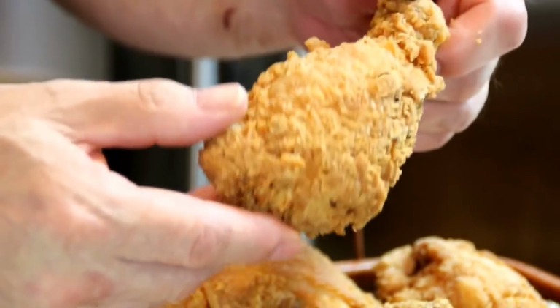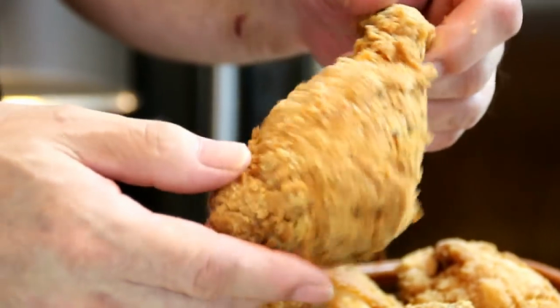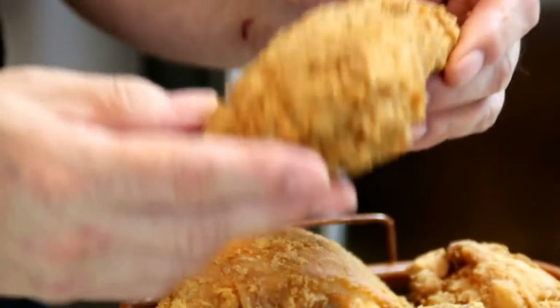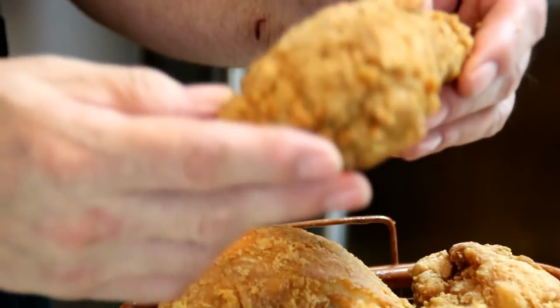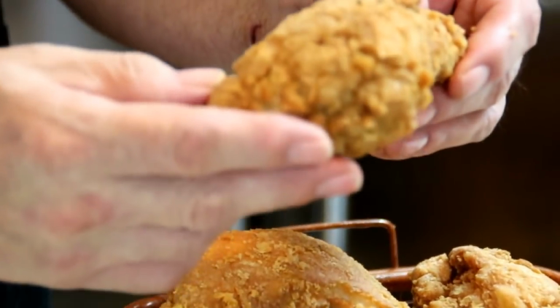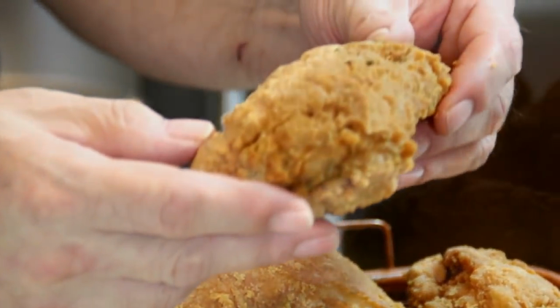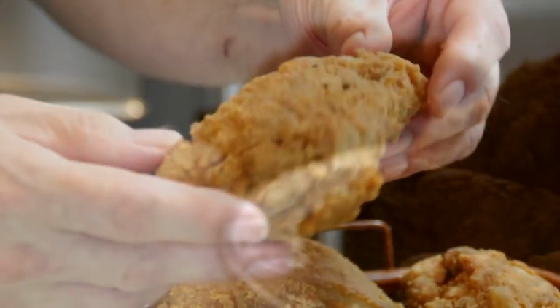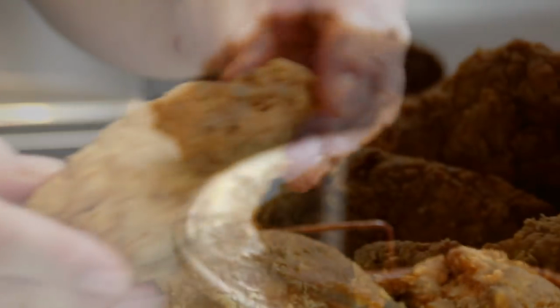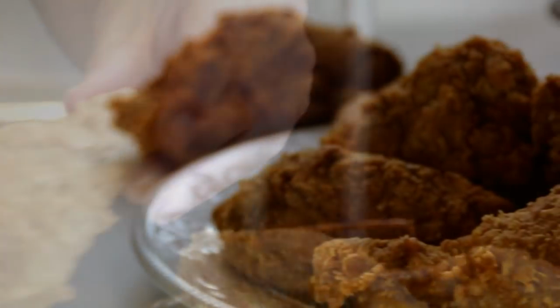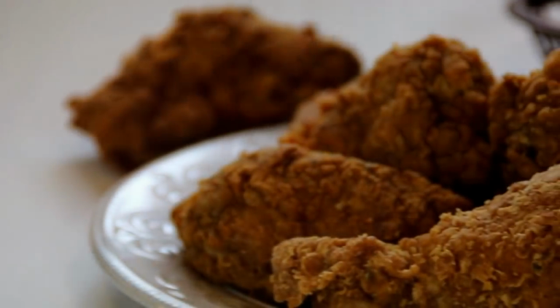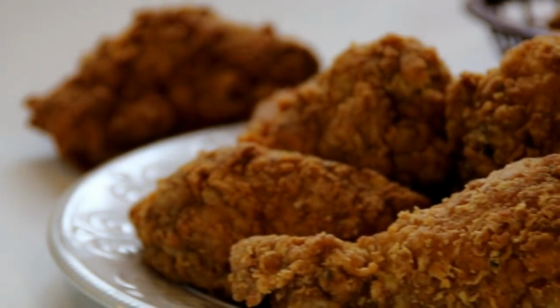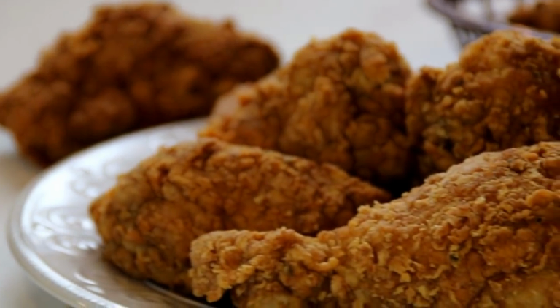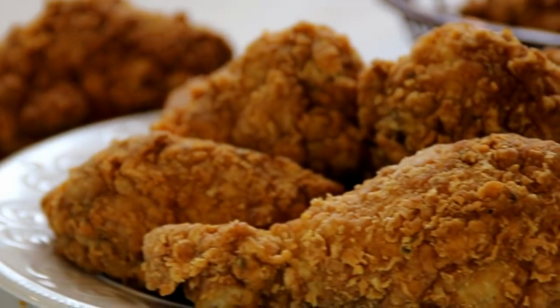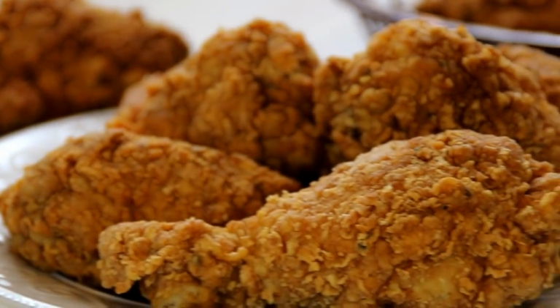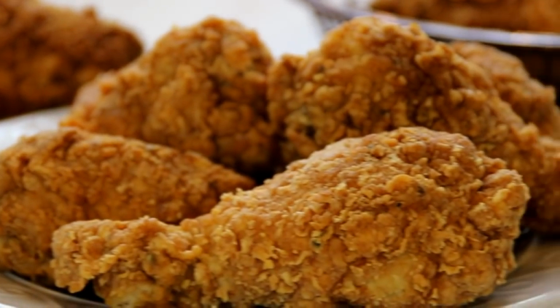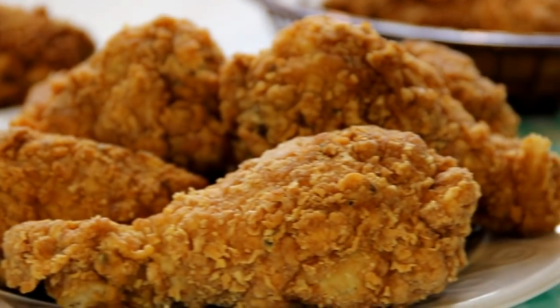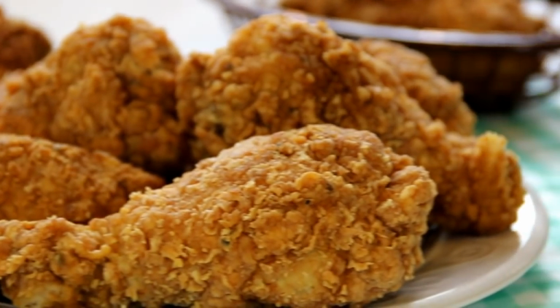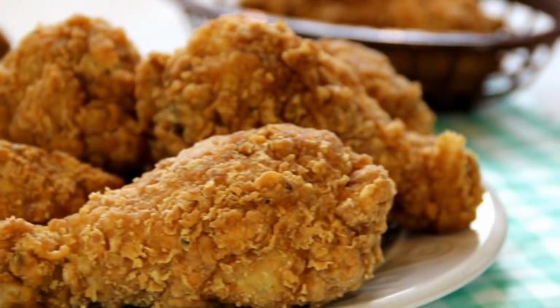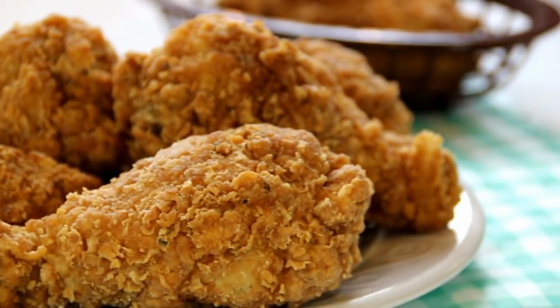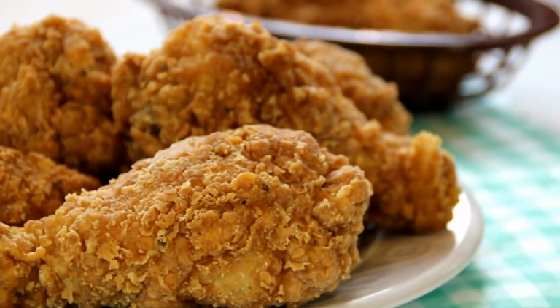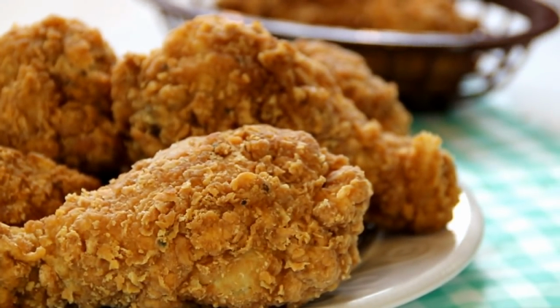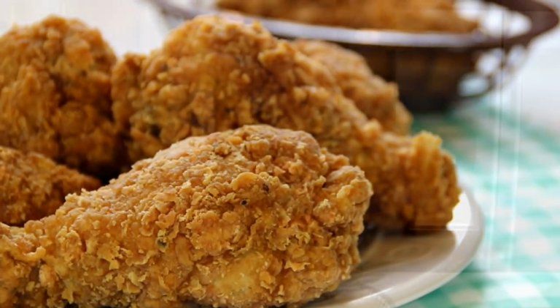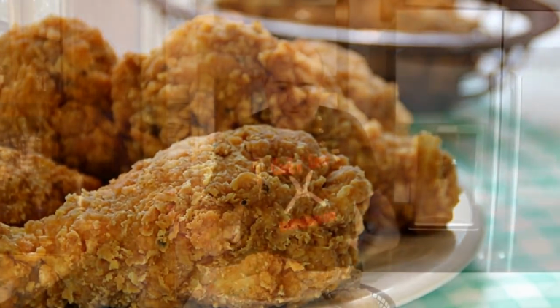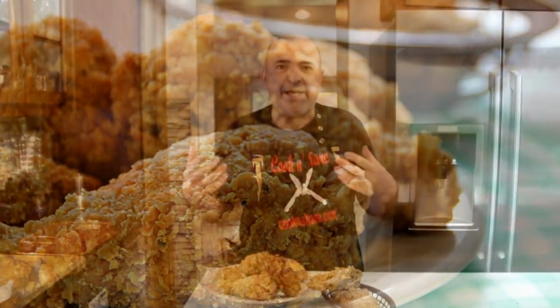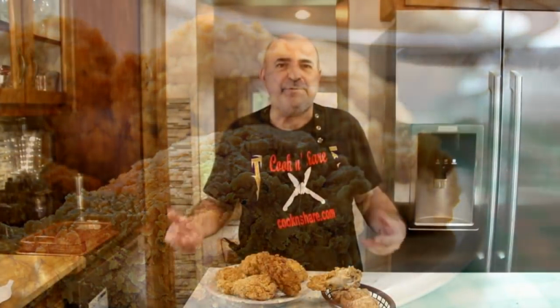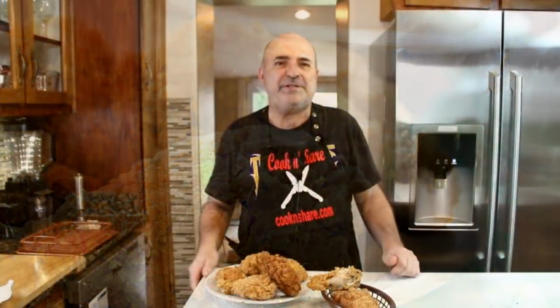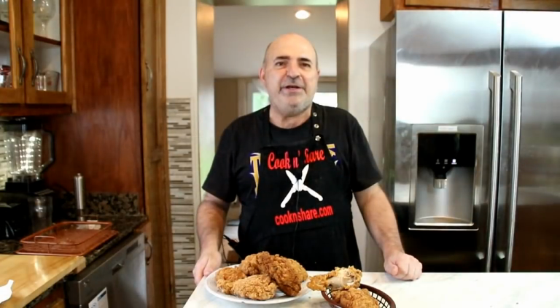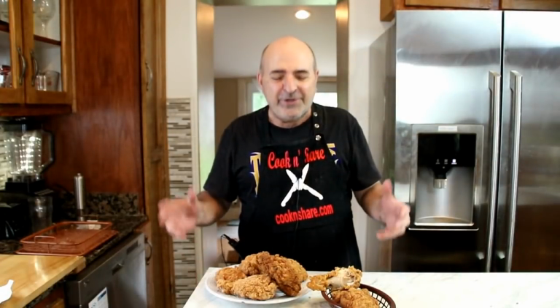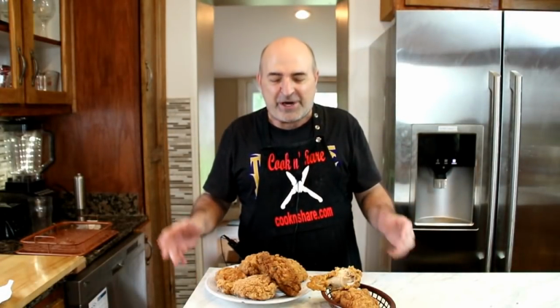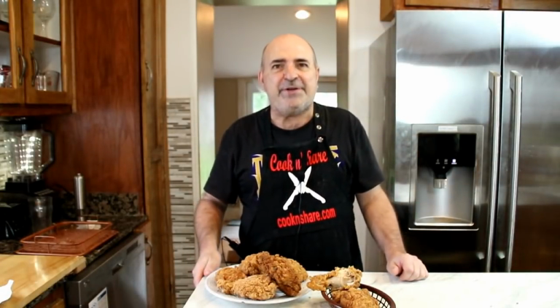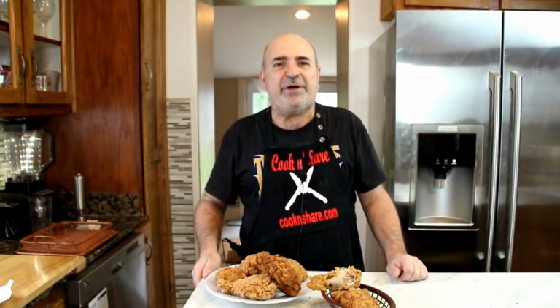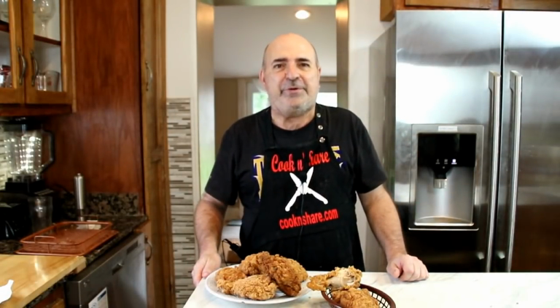It's double dipped in an egg mixture, then in flour, and then some spices added. It is super good and super crispy. You've got to try this, let me walk you through it.